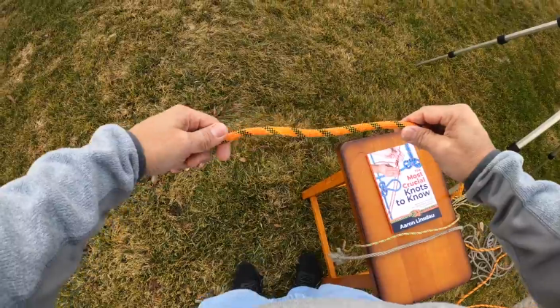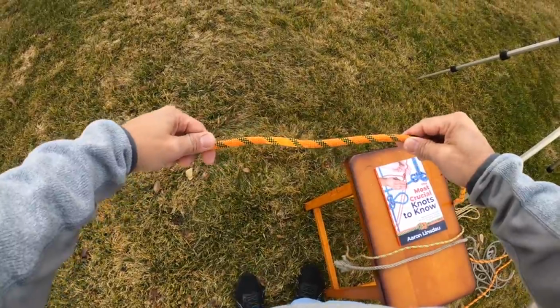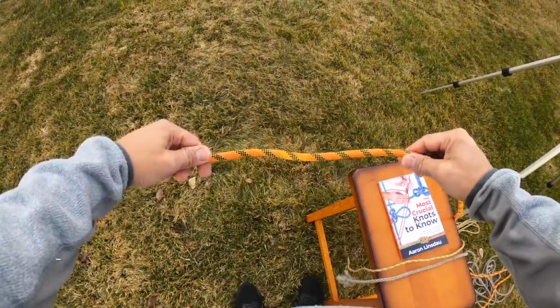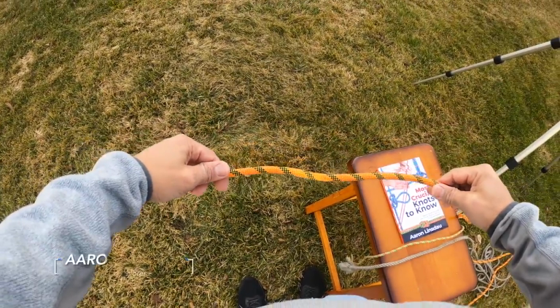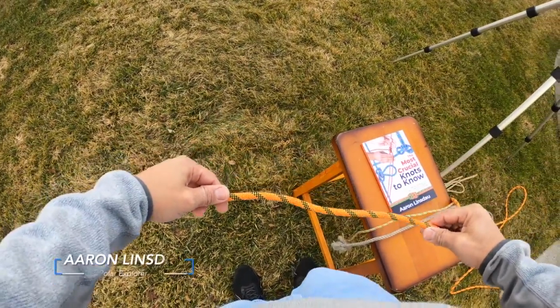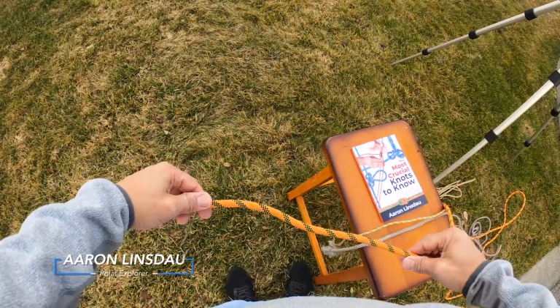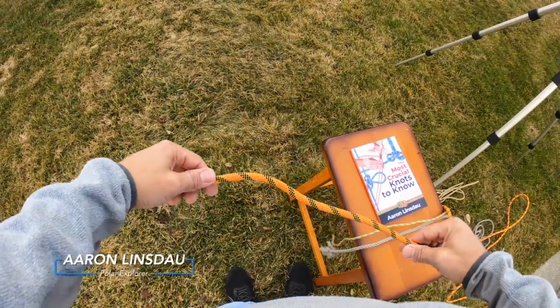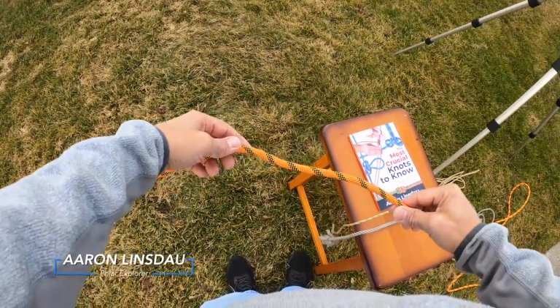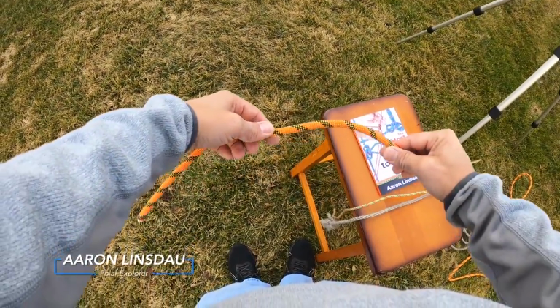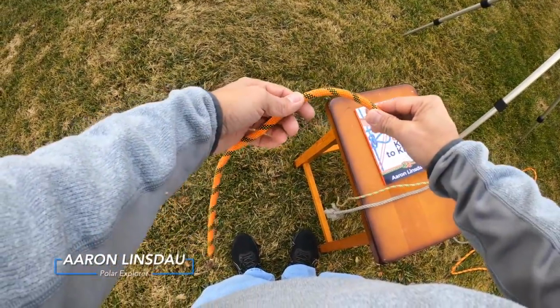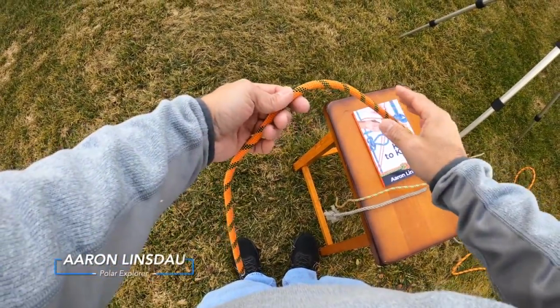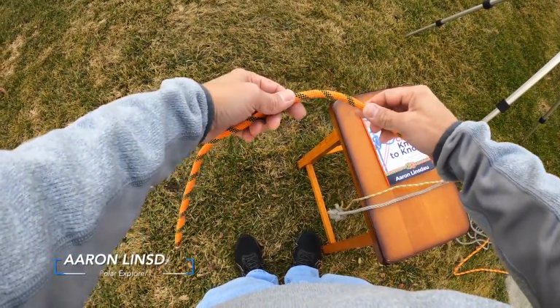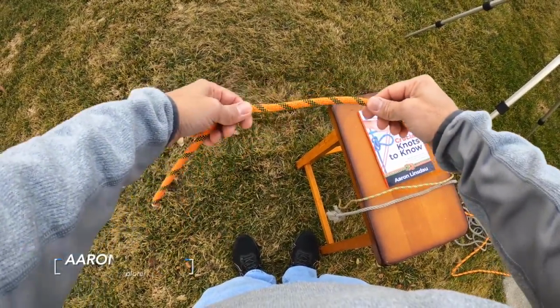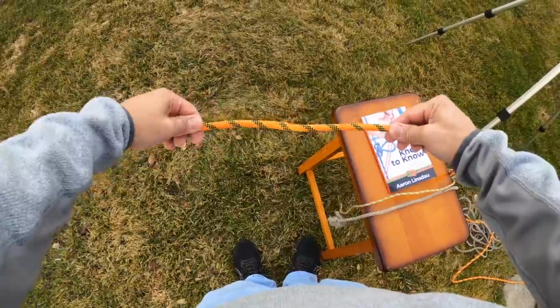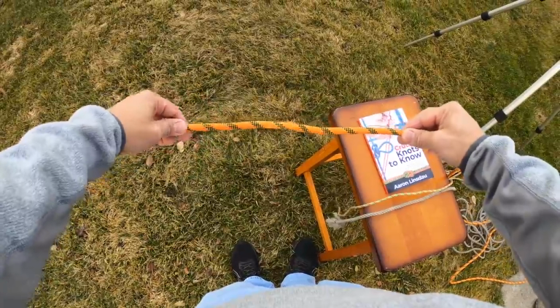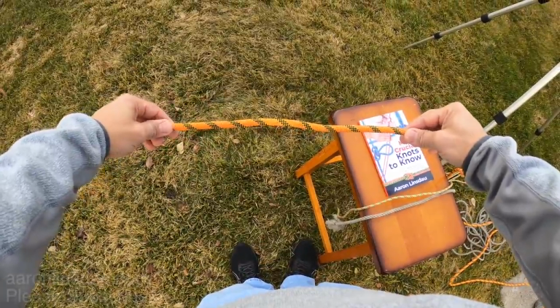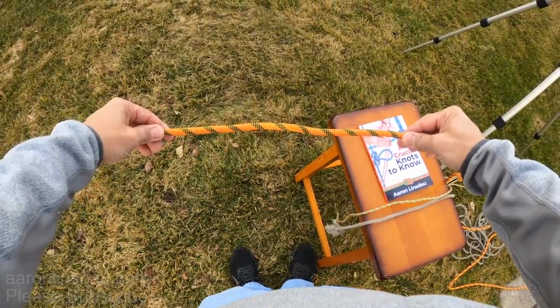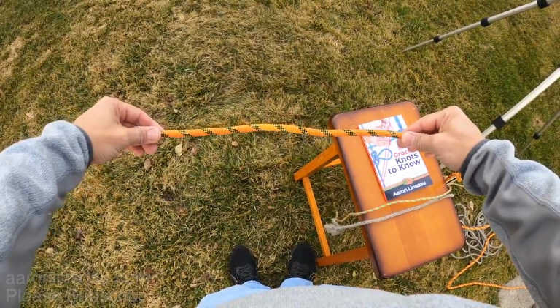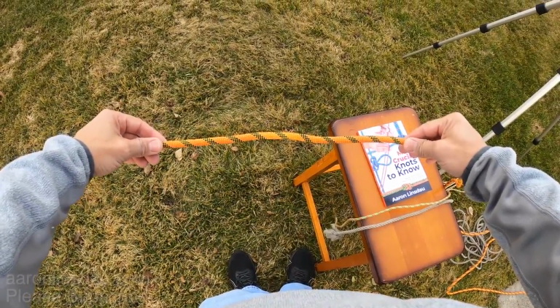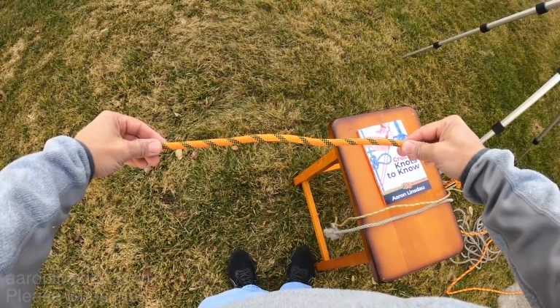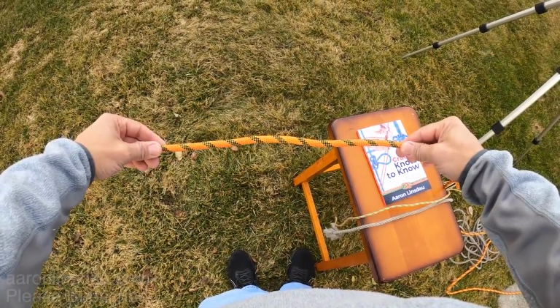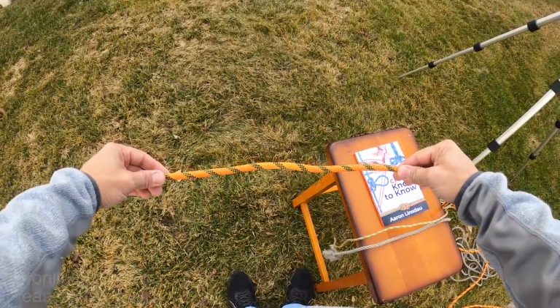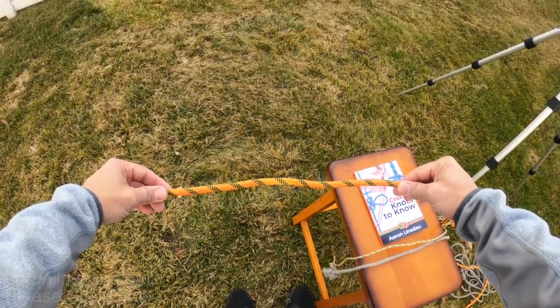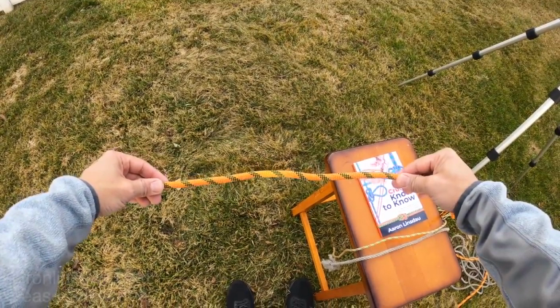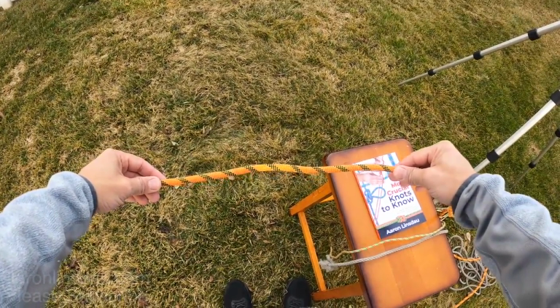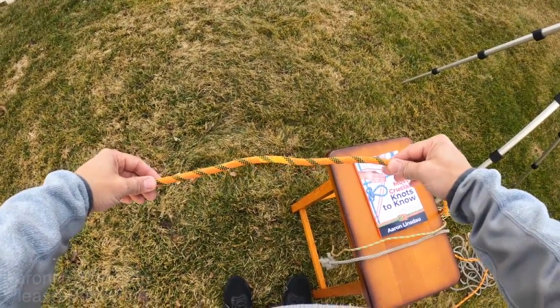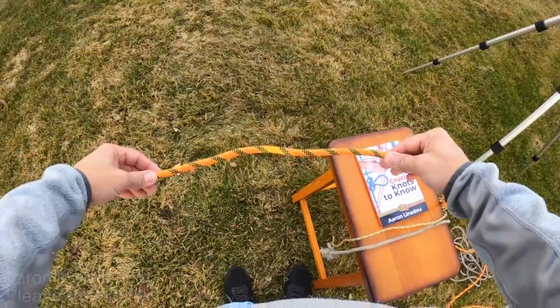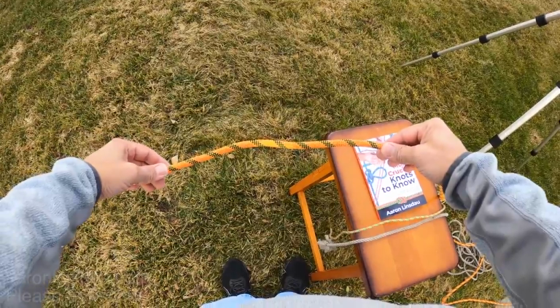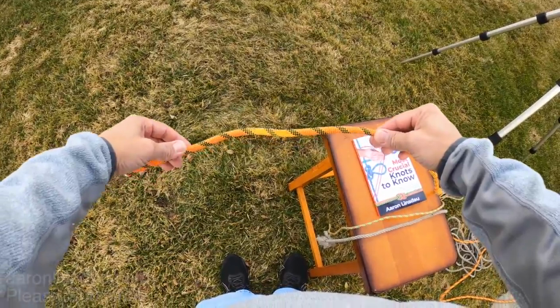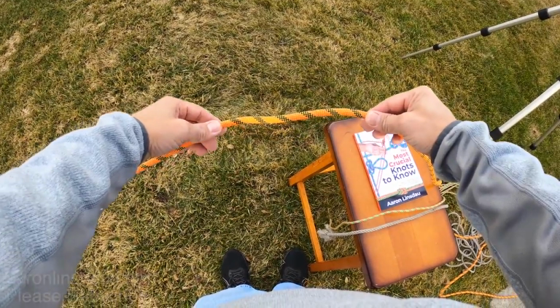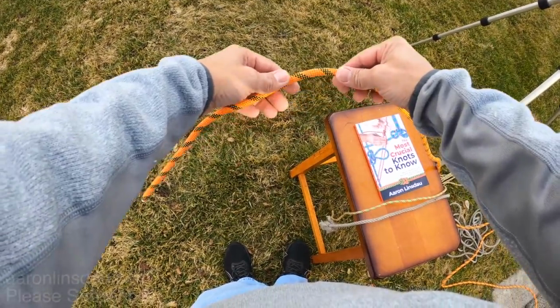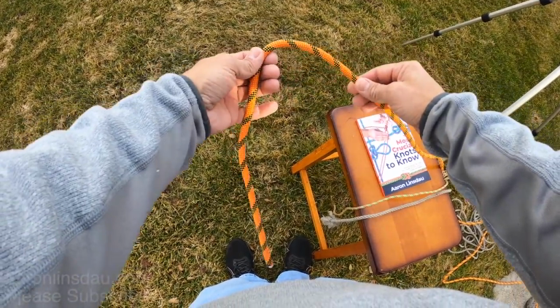In this video I'm going to show you how to tie the figure eight knot. The figure eight knot is an excellent stopper knot on the end of a rope and it is also a perfect starter for many other knots.